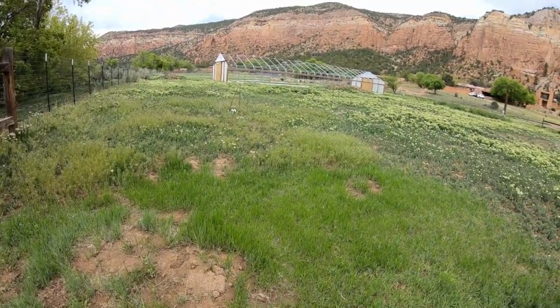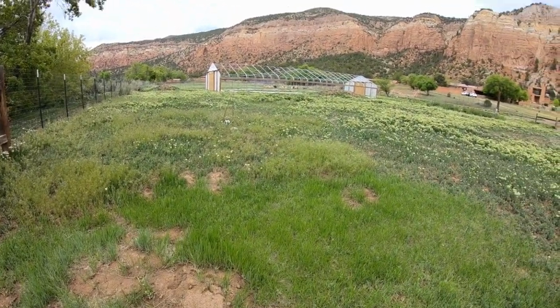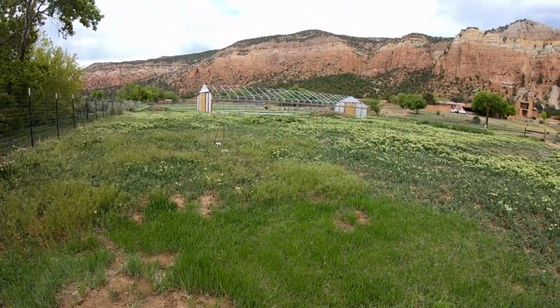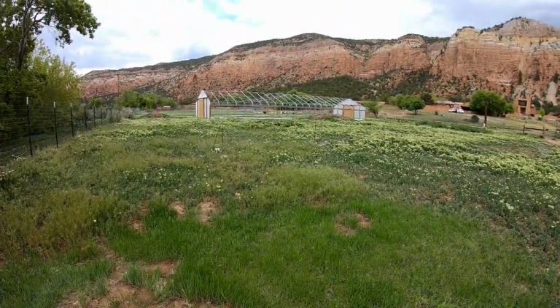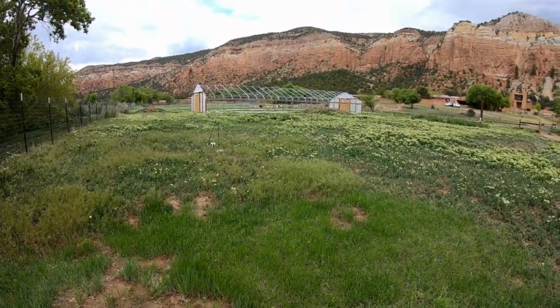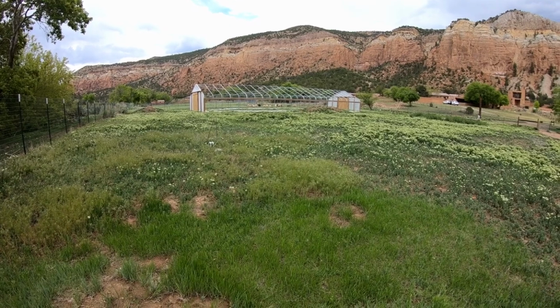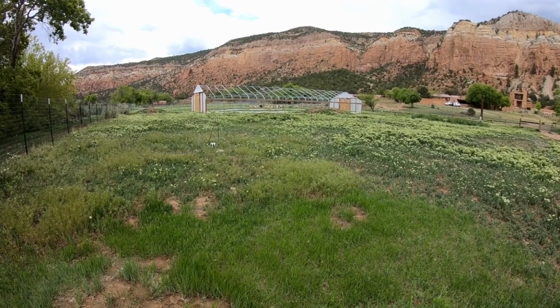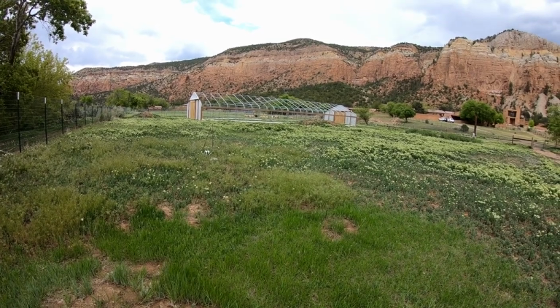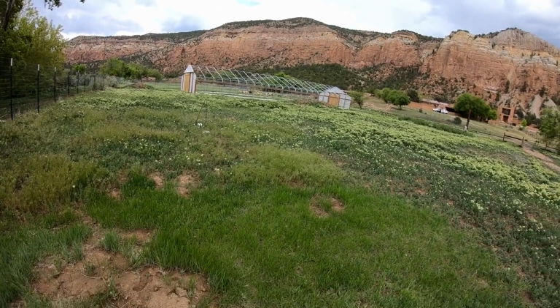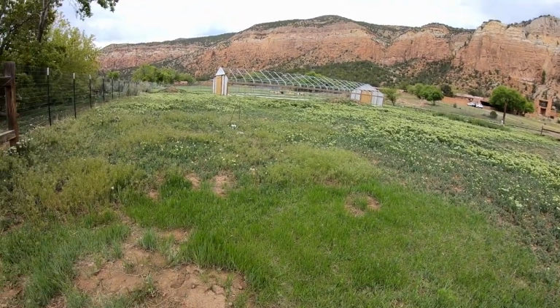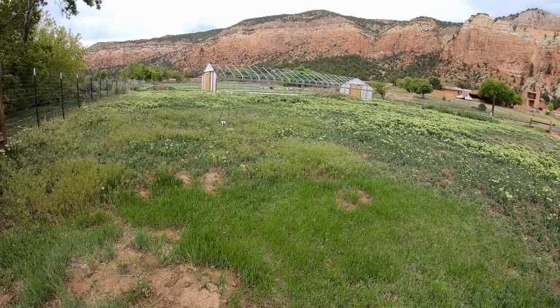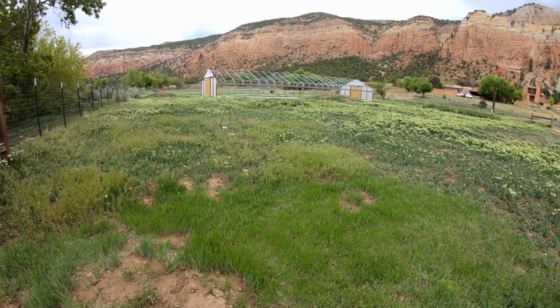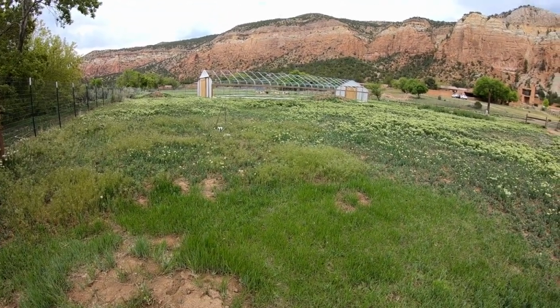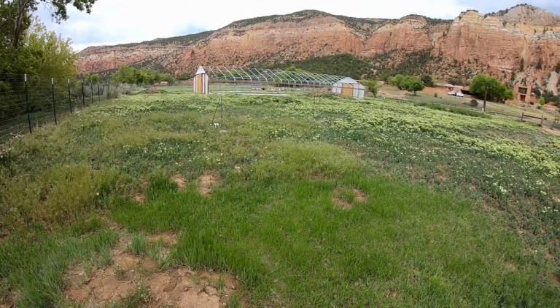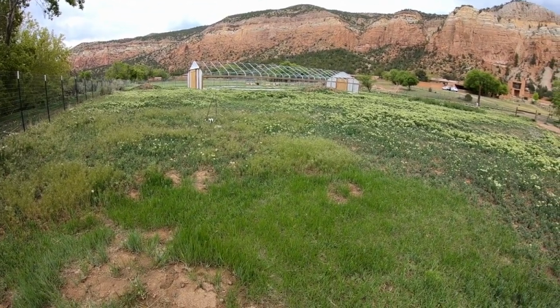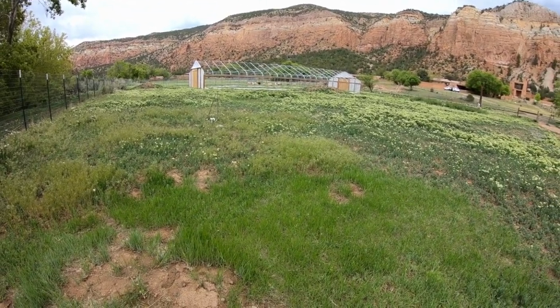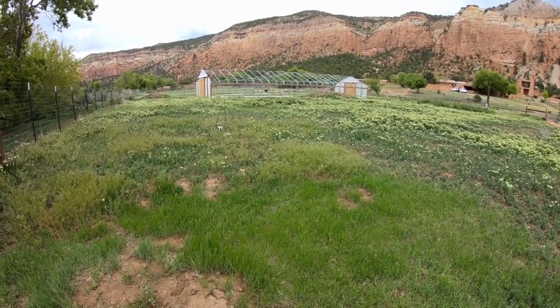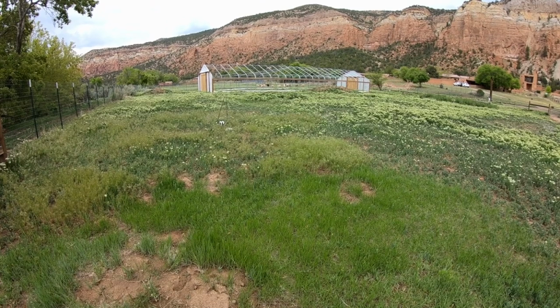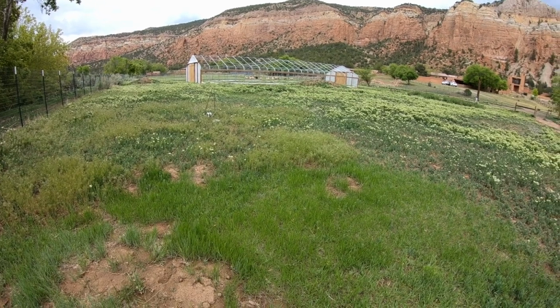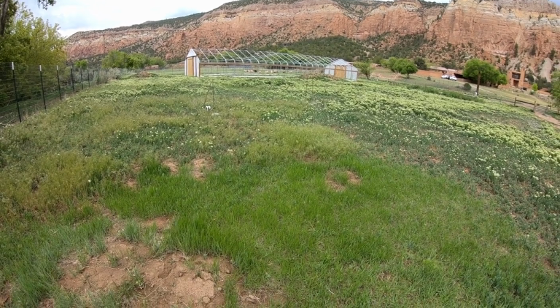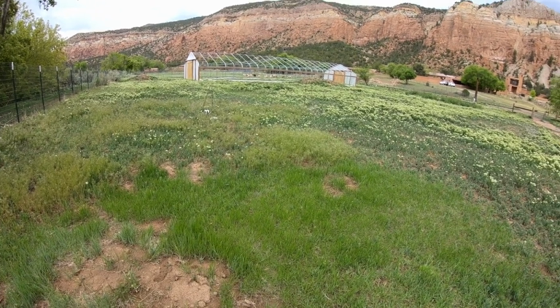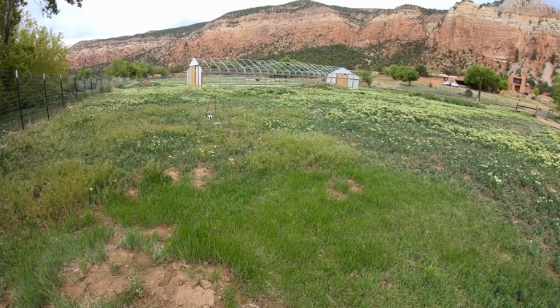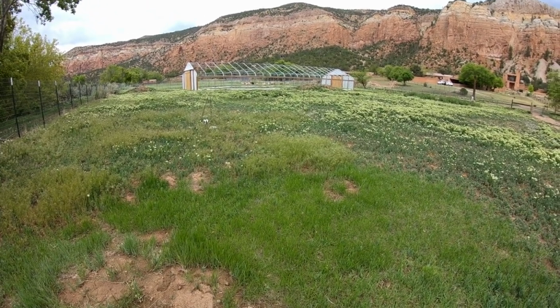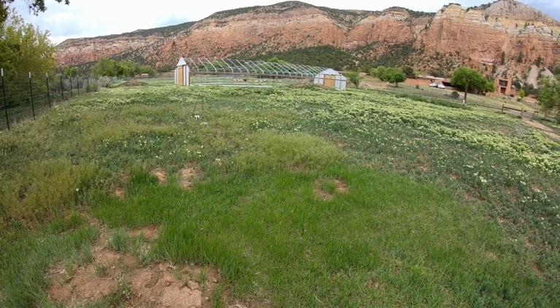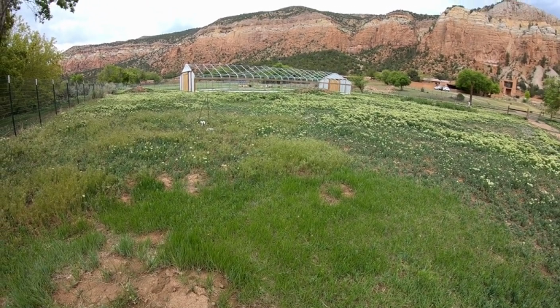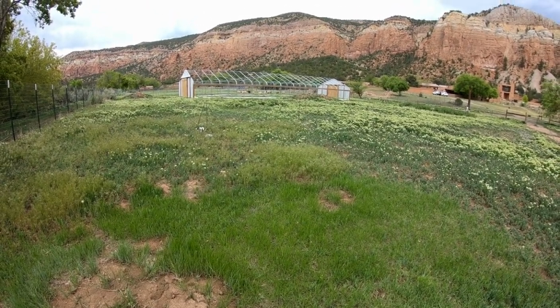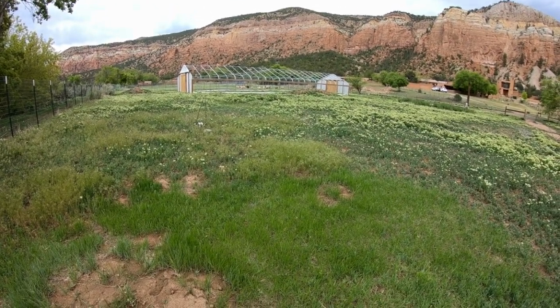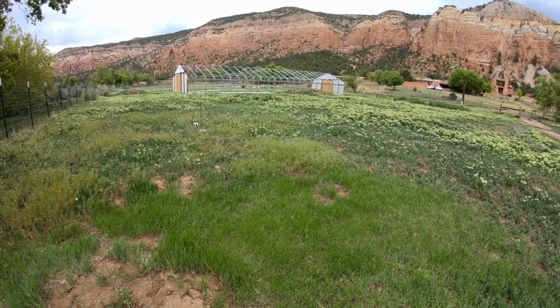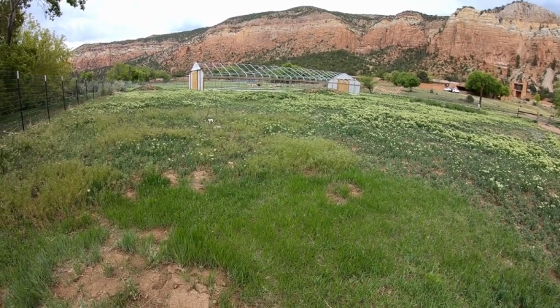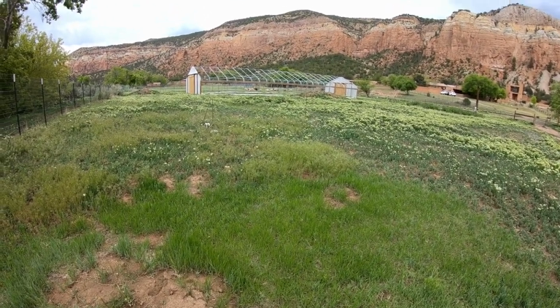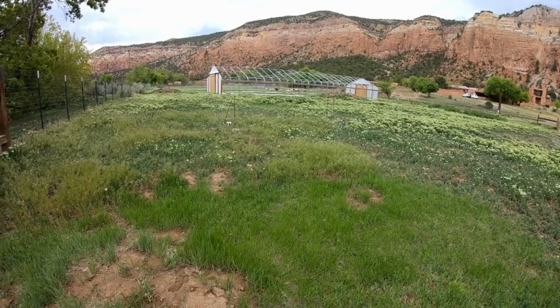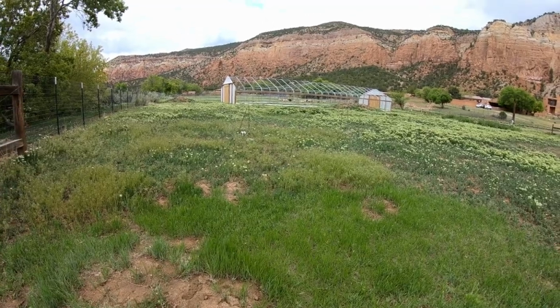There's a little squirrel there listening in on us. I don't think I can zoom in on him. He's just going to sit there and watch me, I guess.